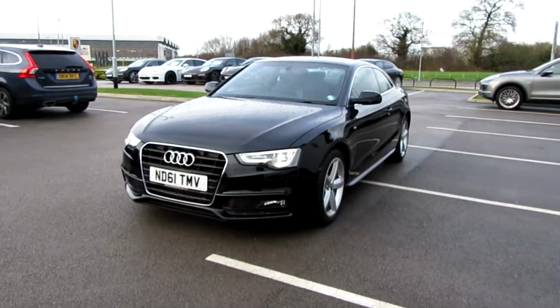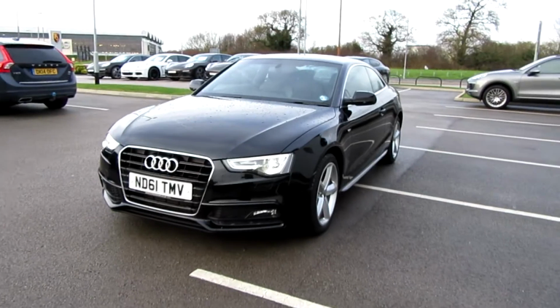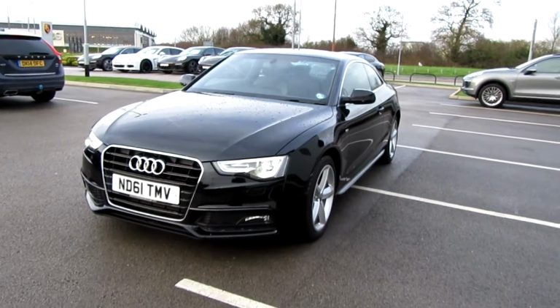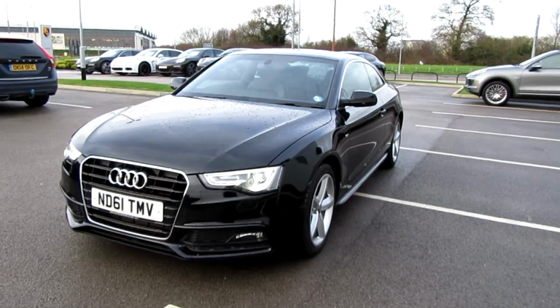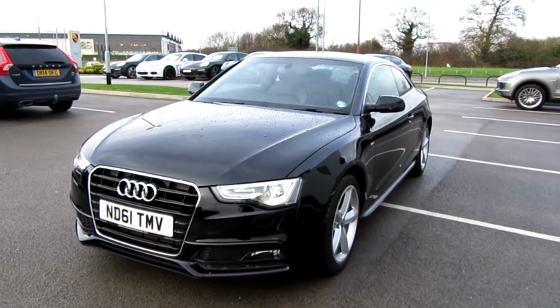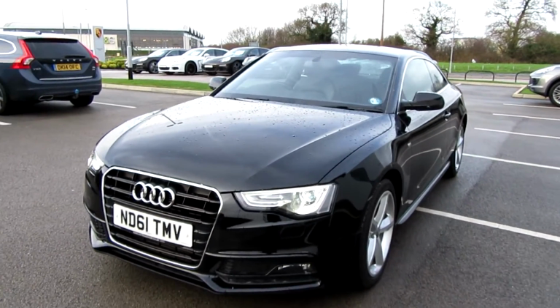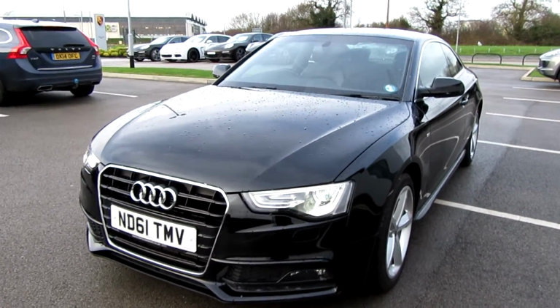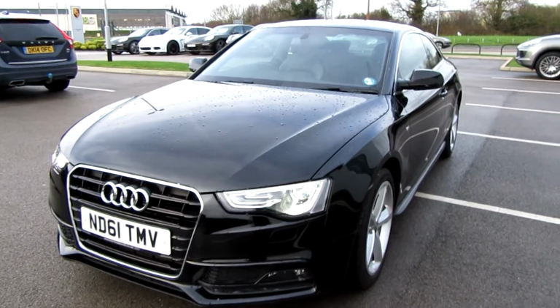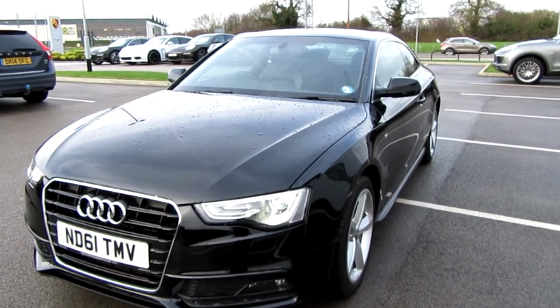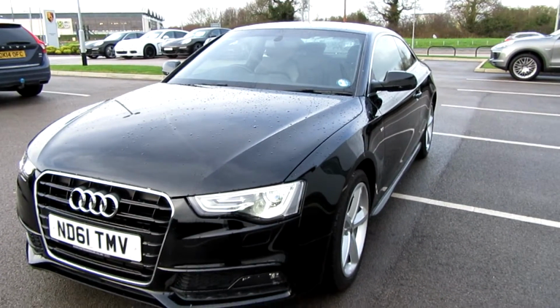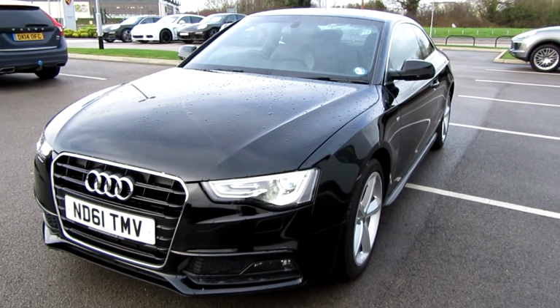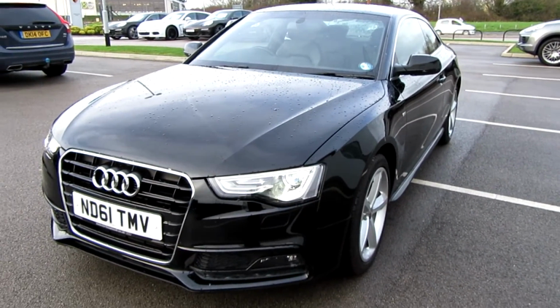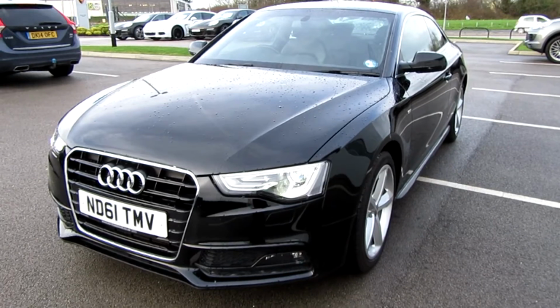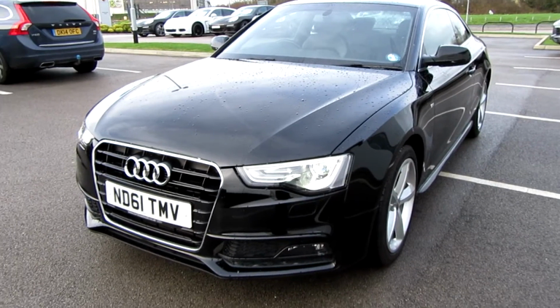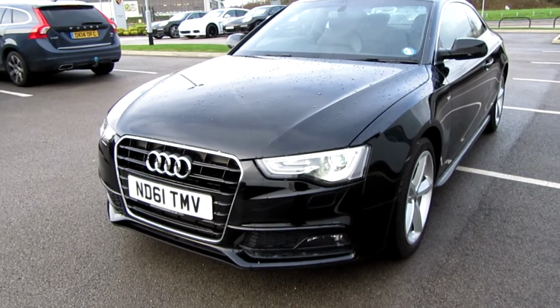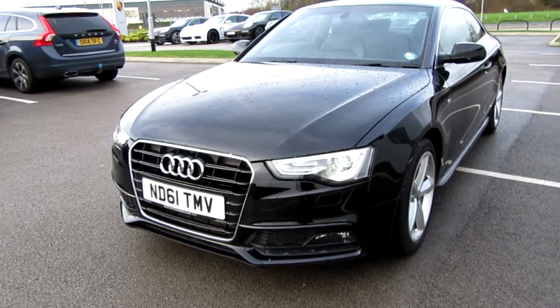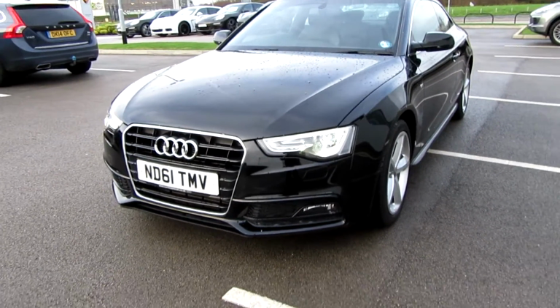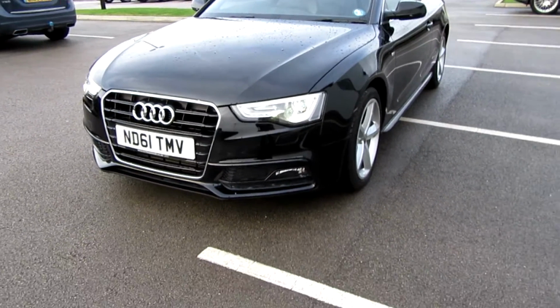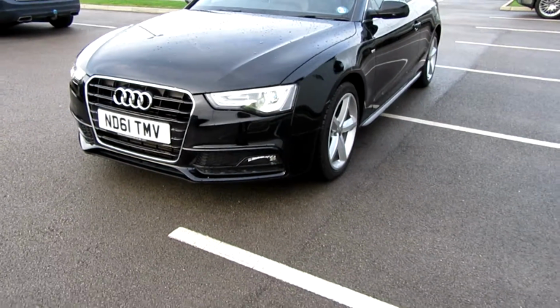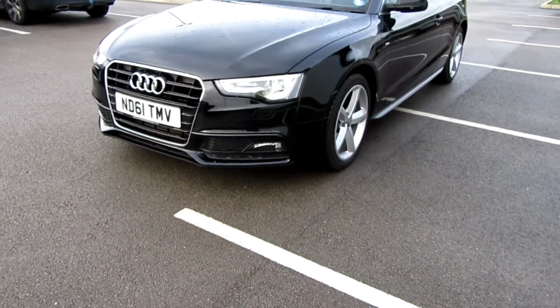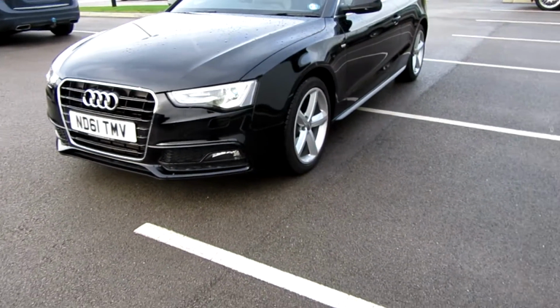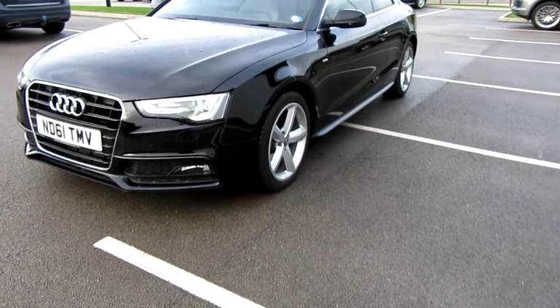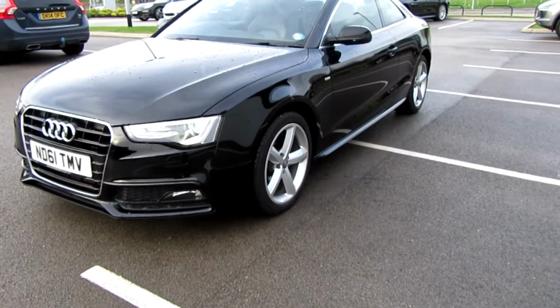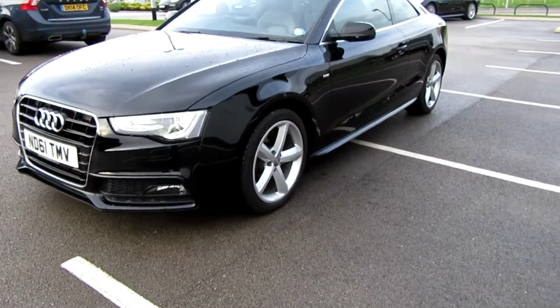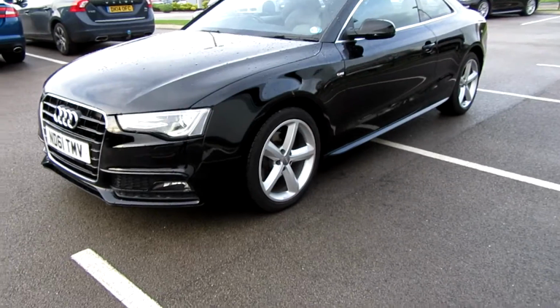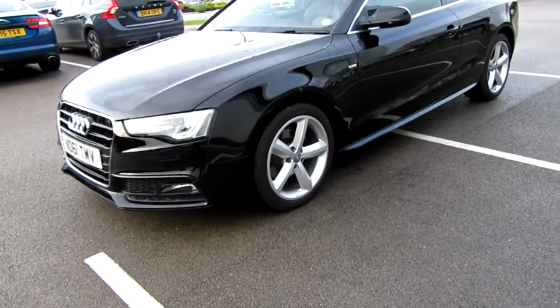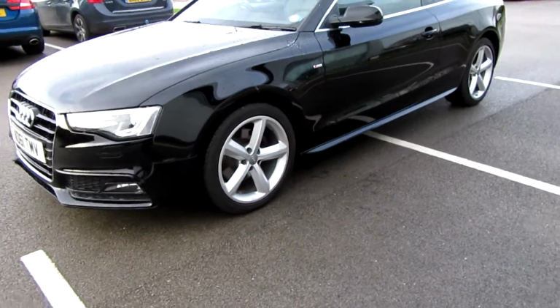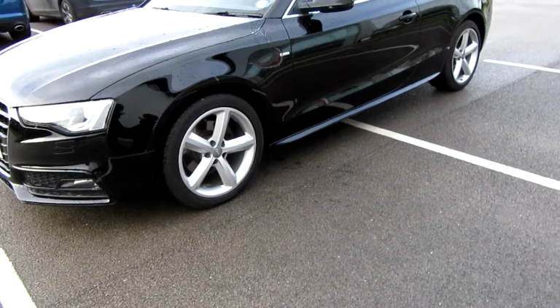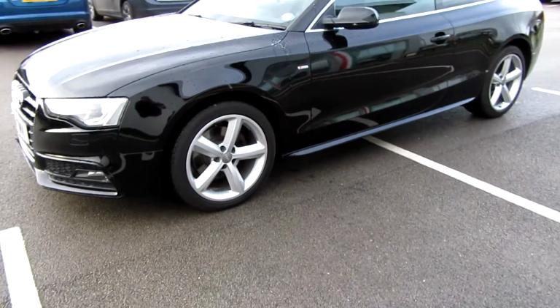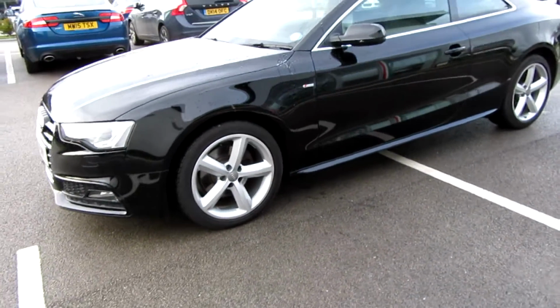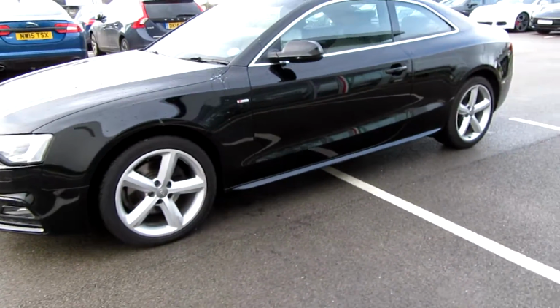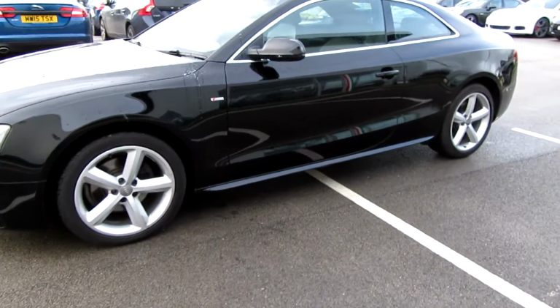Hello and welcome to this lovely Audi A5 TDI. I'll start at this nearside front corner and walk you around it. First thing I noticed on this car is there's nothing really to notice — it's a really straight, level car.